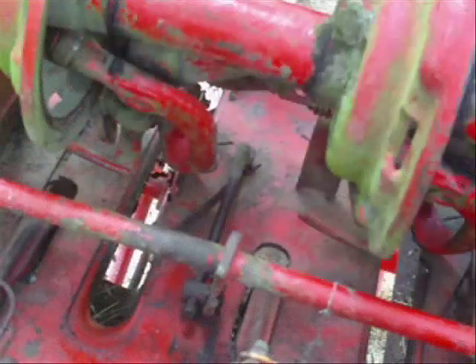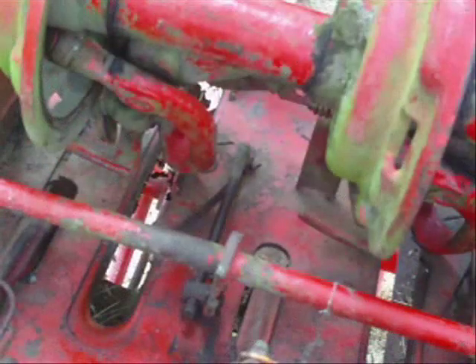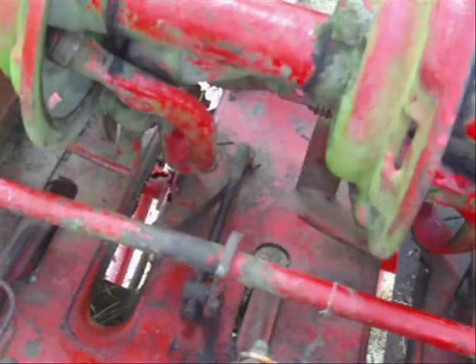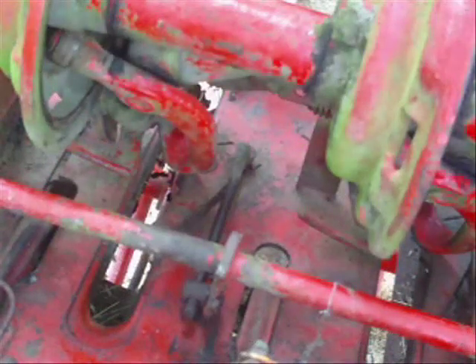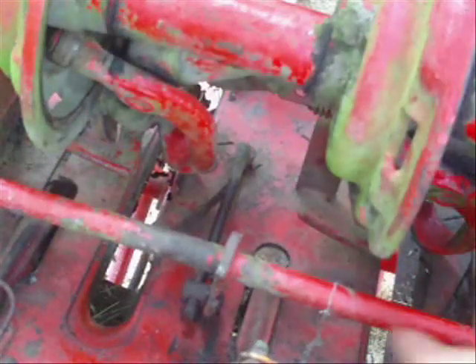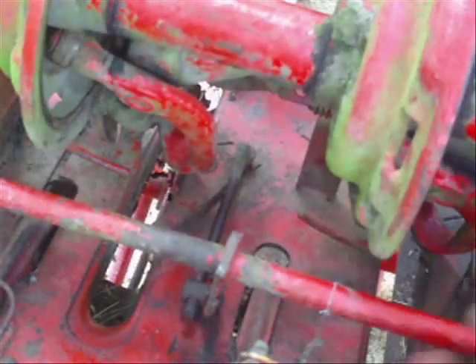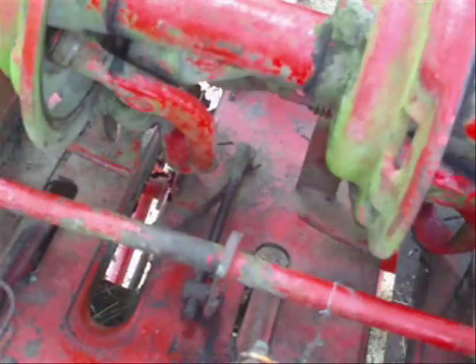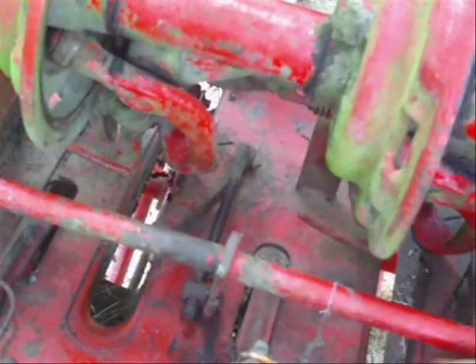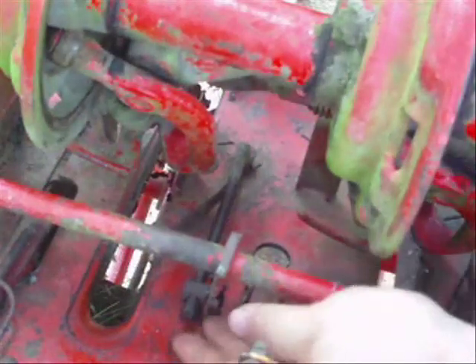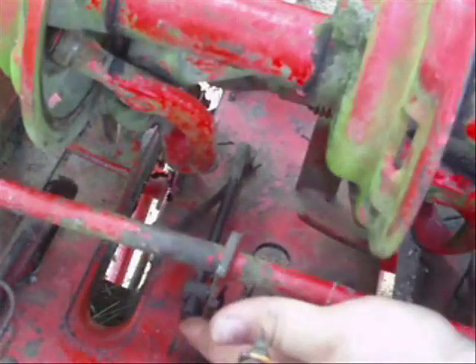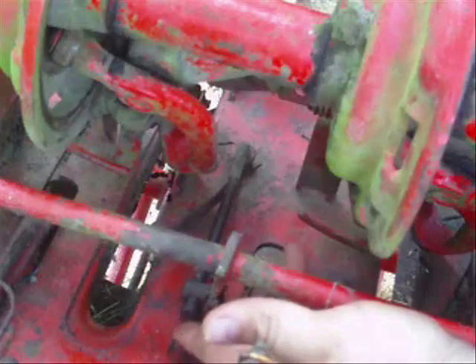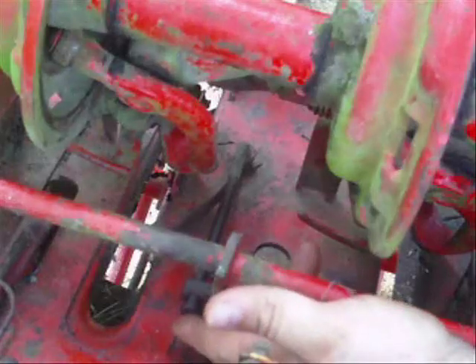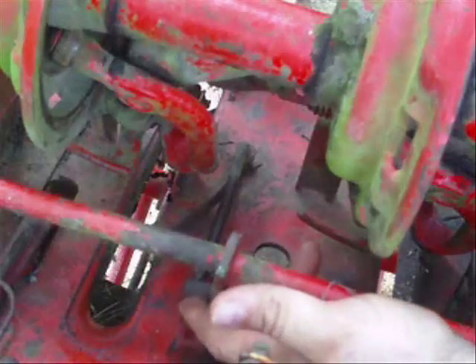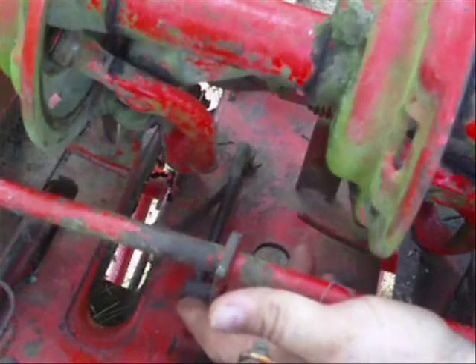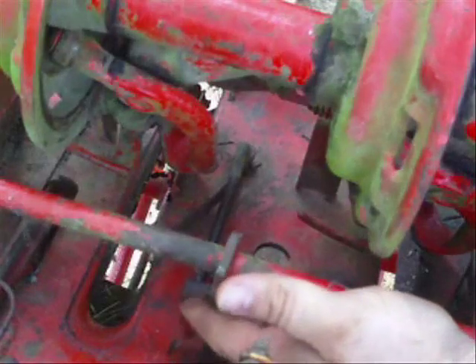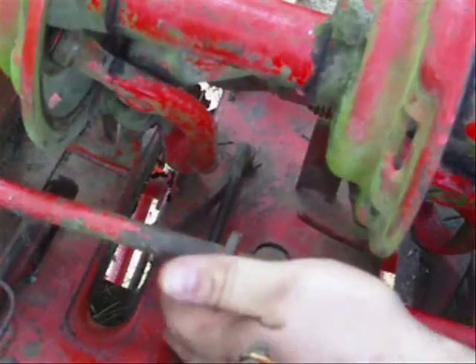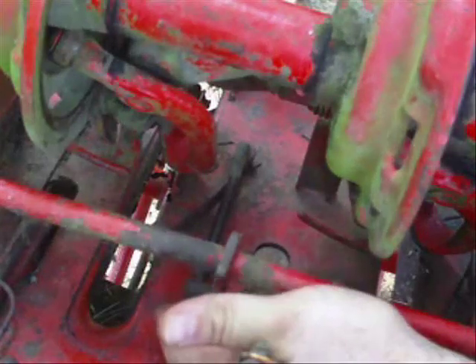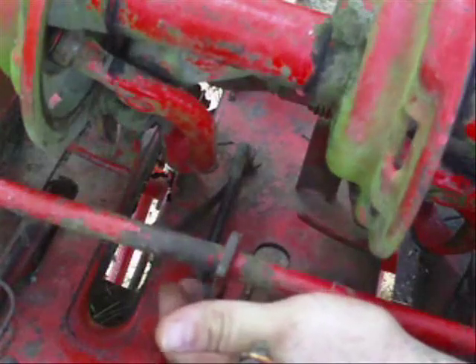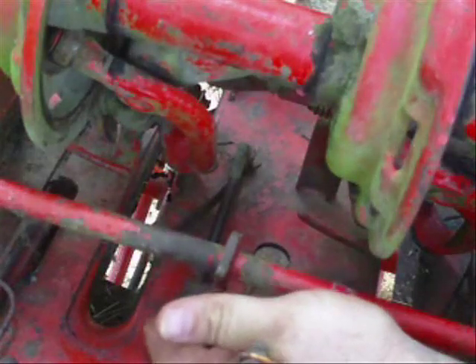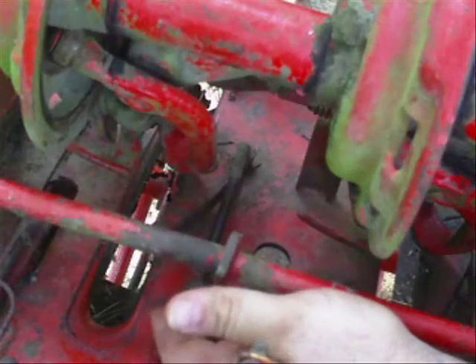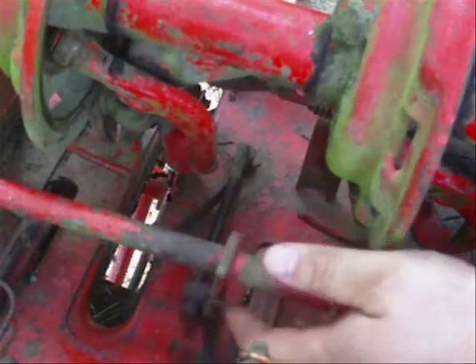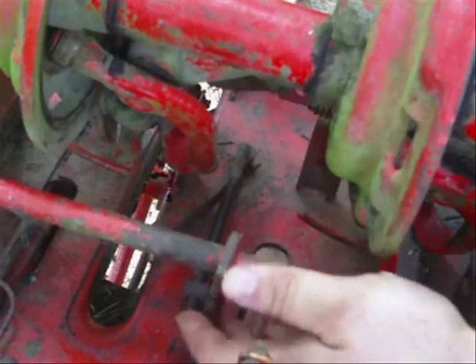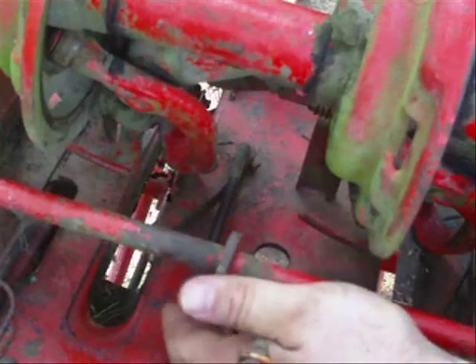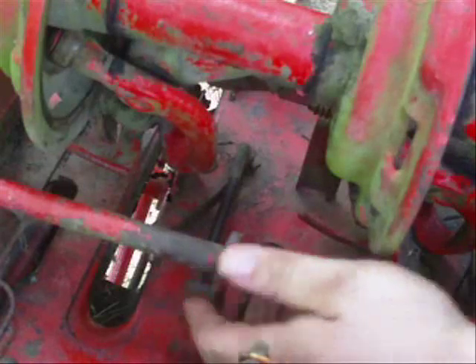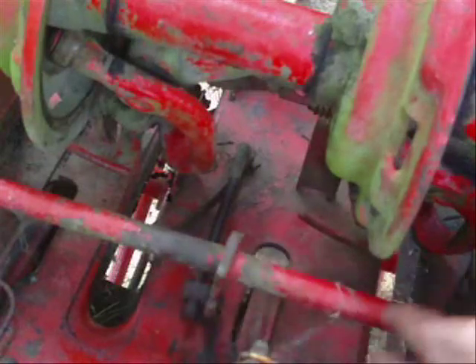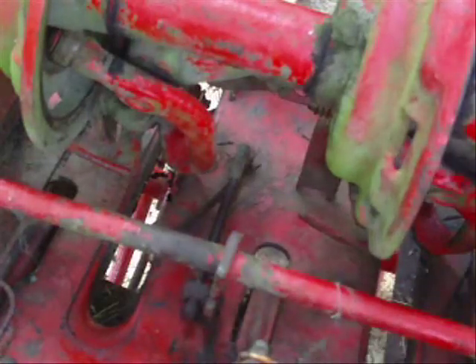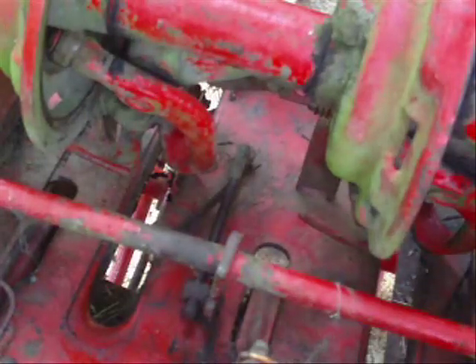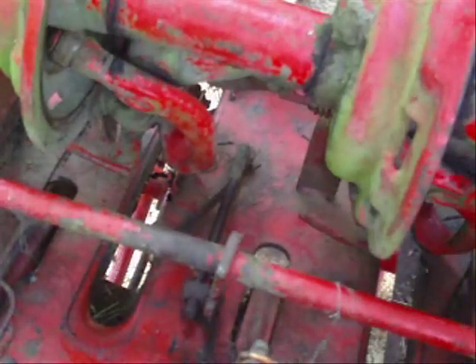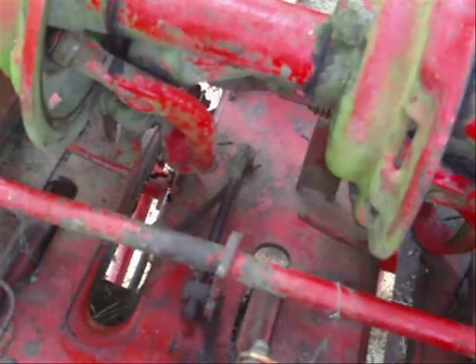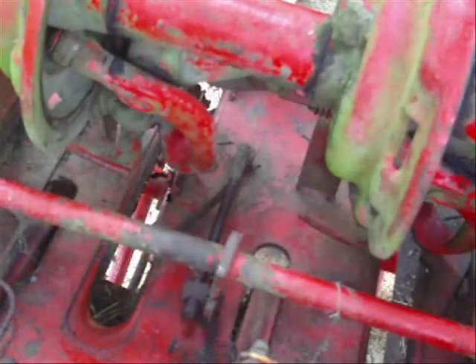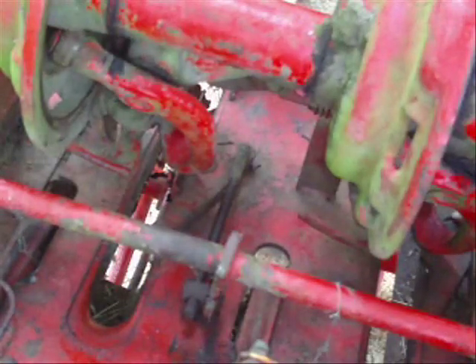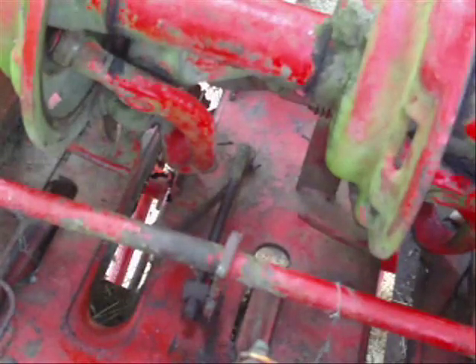I took the spring off and pulled the cotter pin out and ran it in two rounds, checked it, and it was too much. Ran it back one round and I think that's going to be about it.